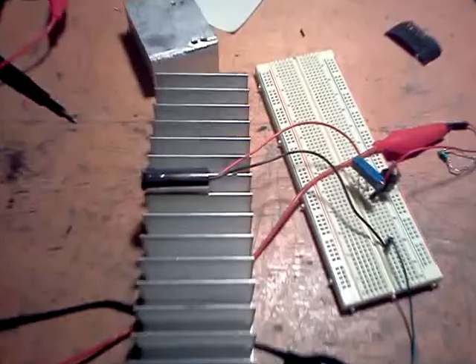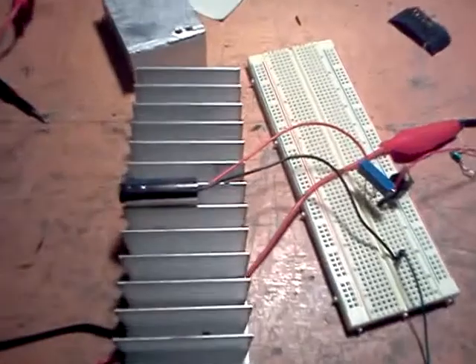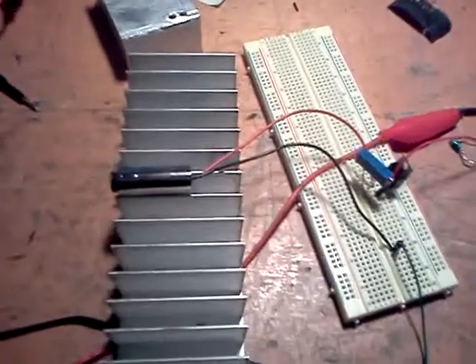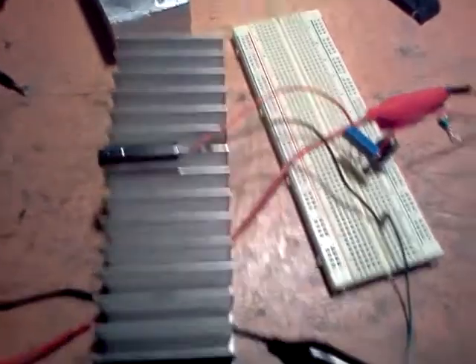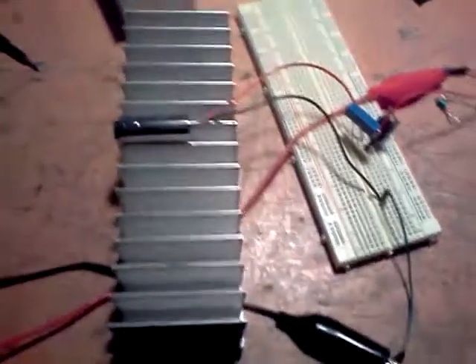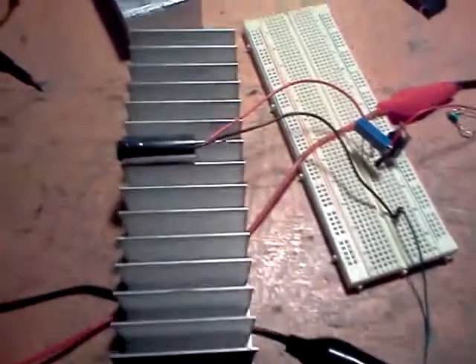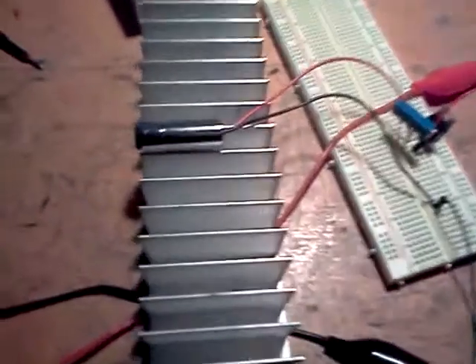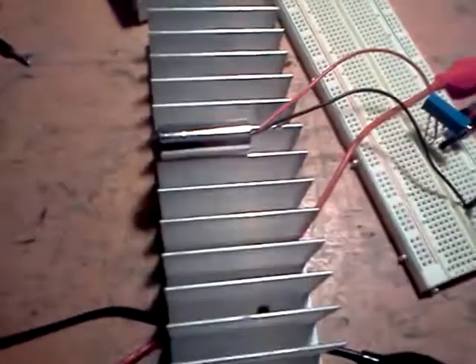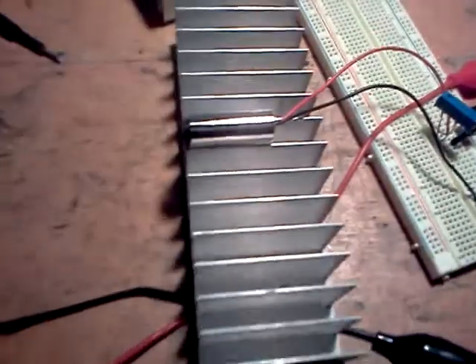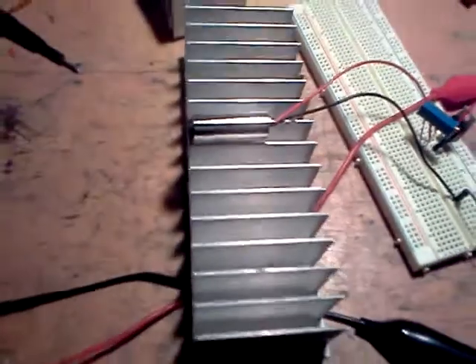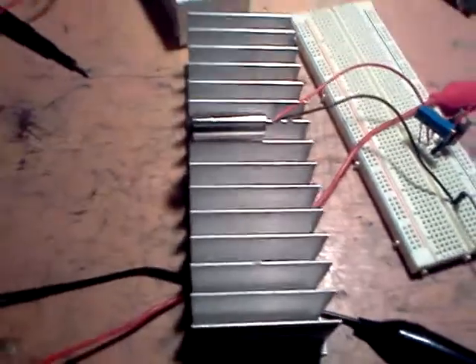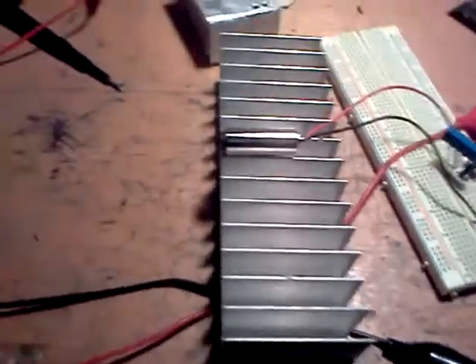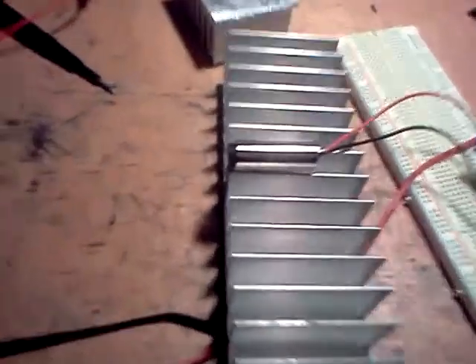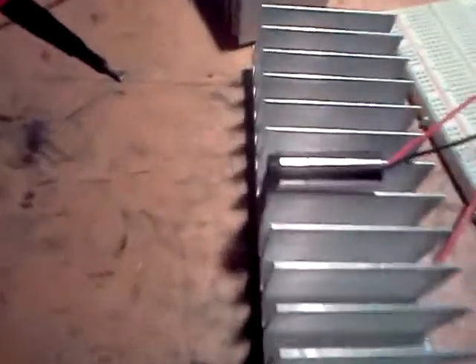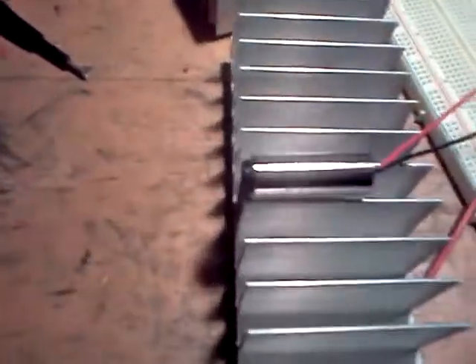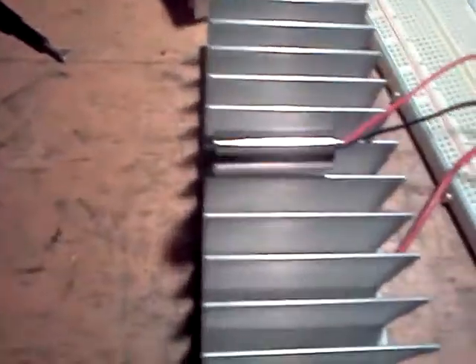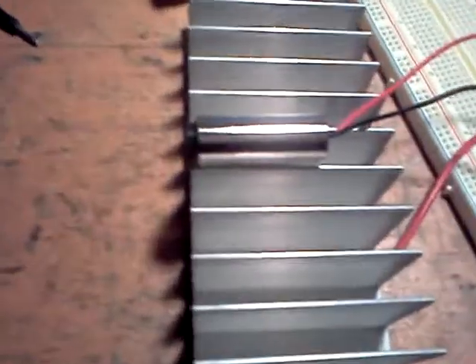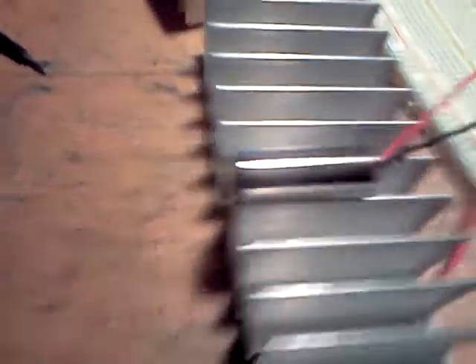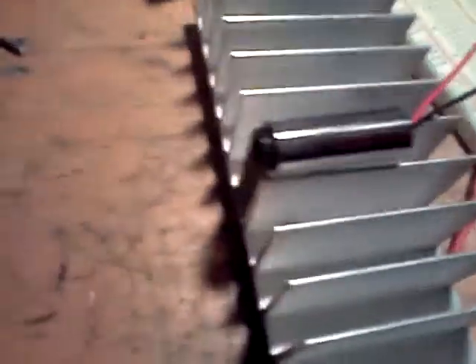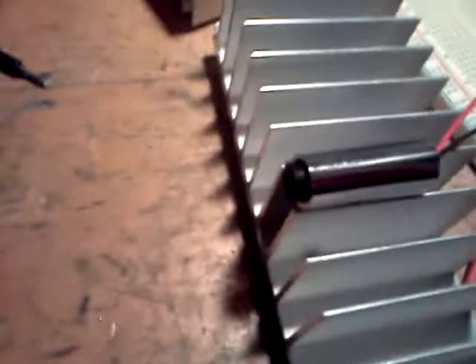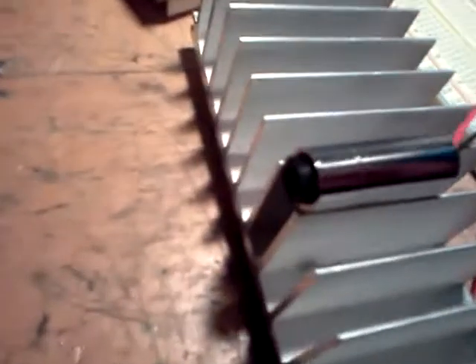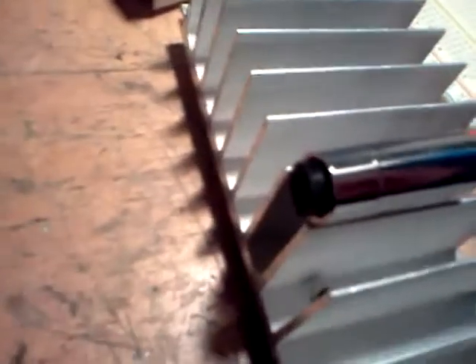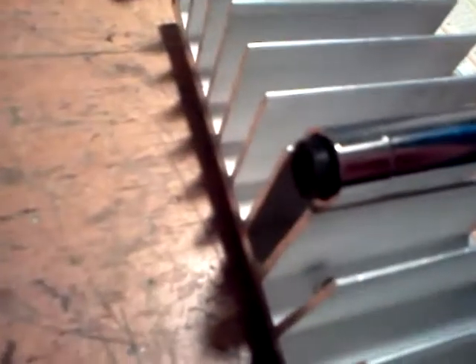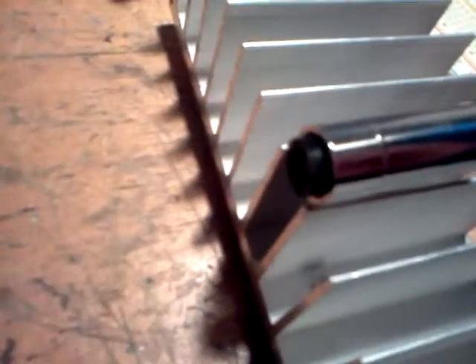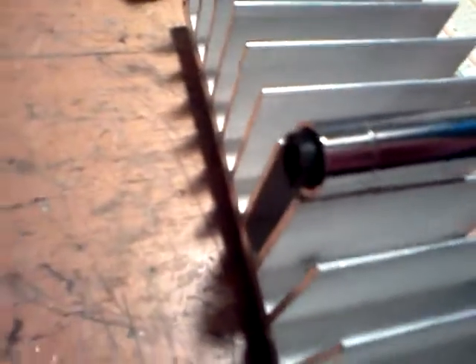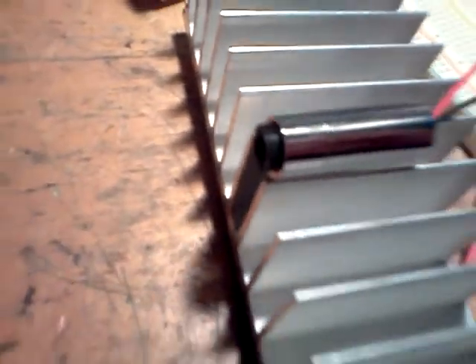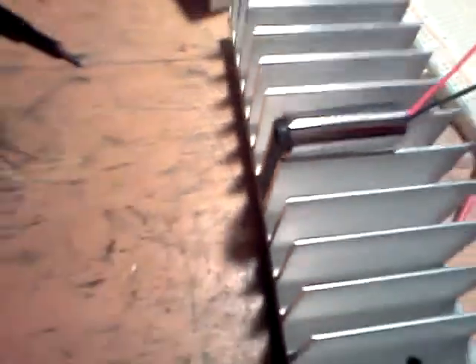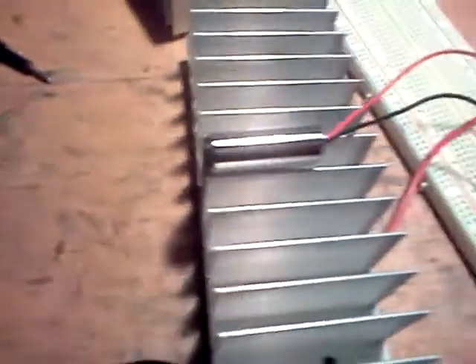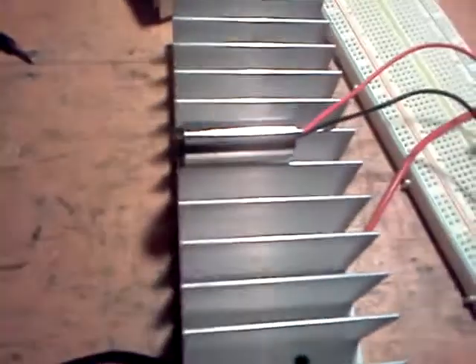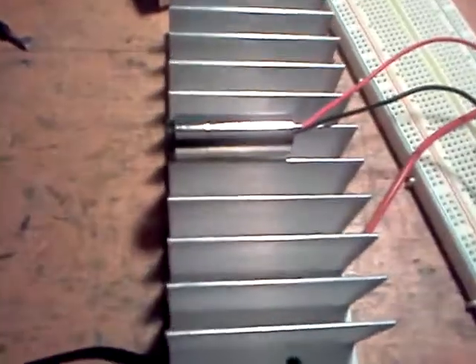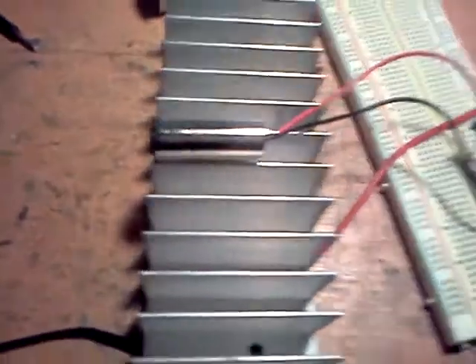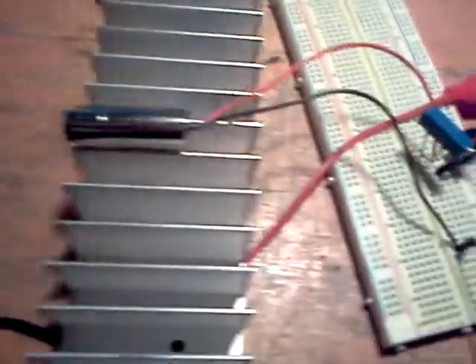Hey YouTube, just a real quick video of a new laser here. It's a 500 milliwatt infrared diode.